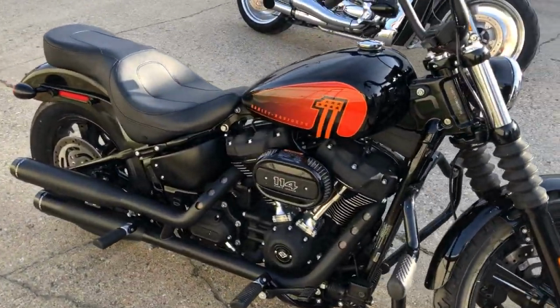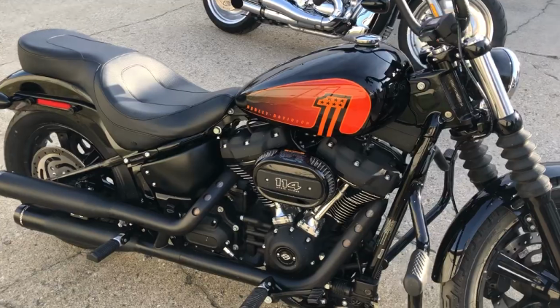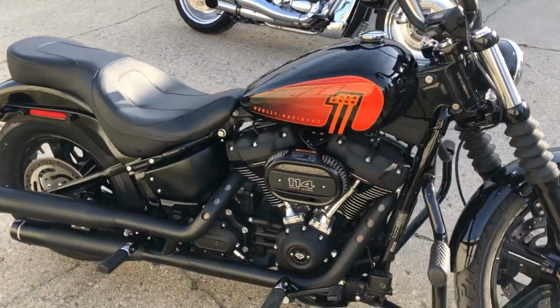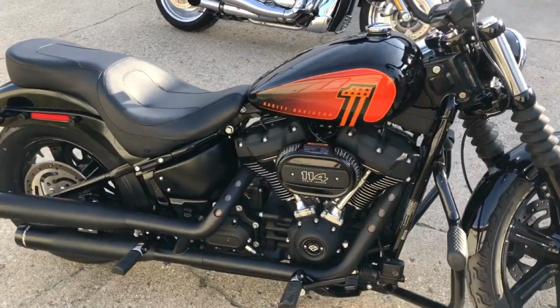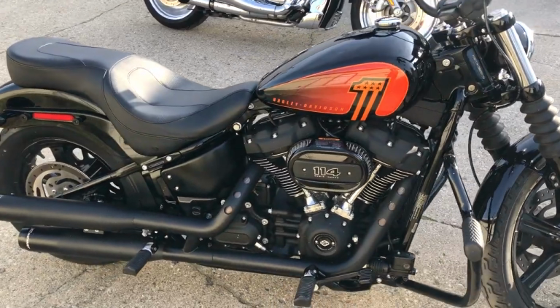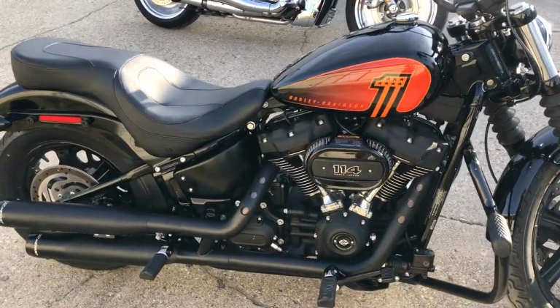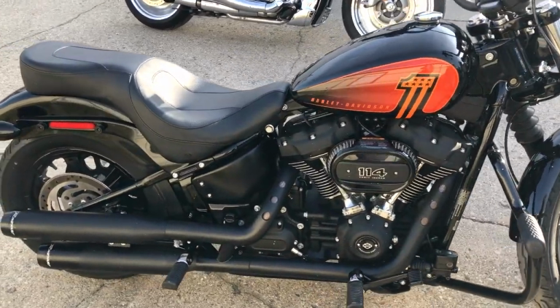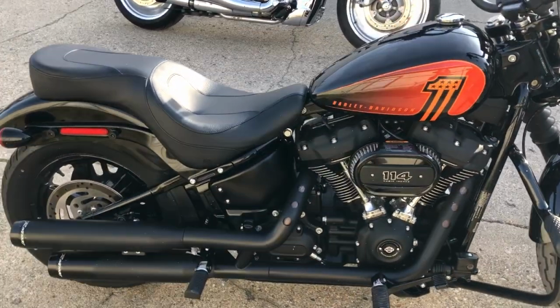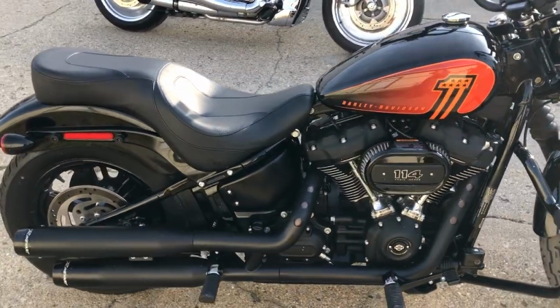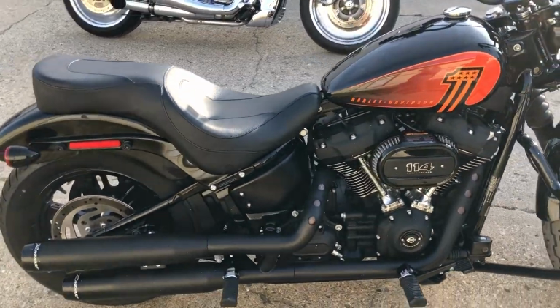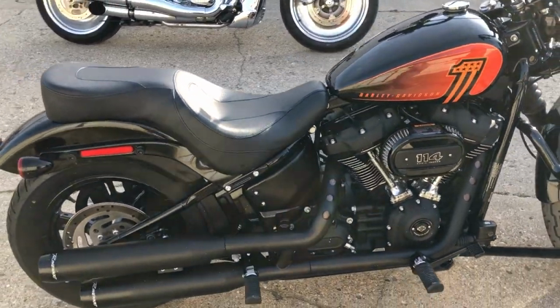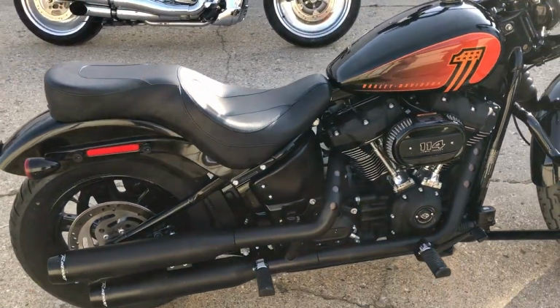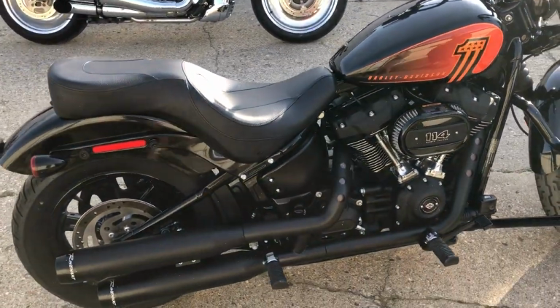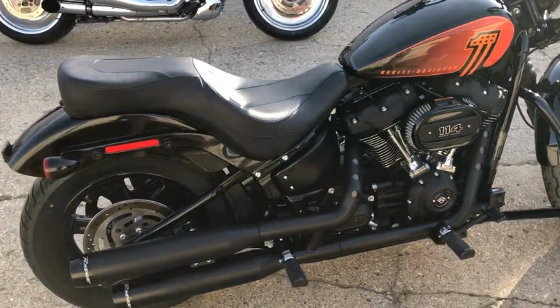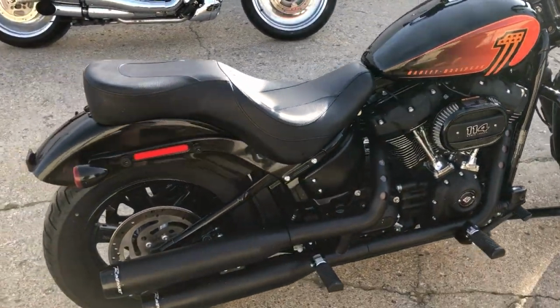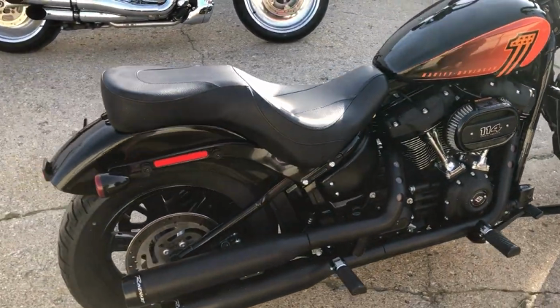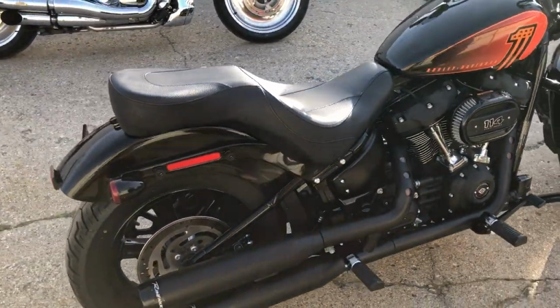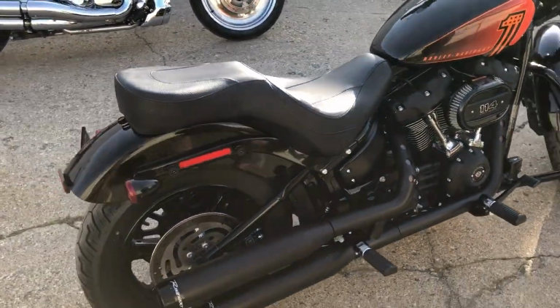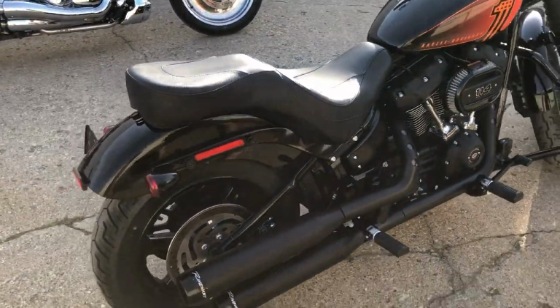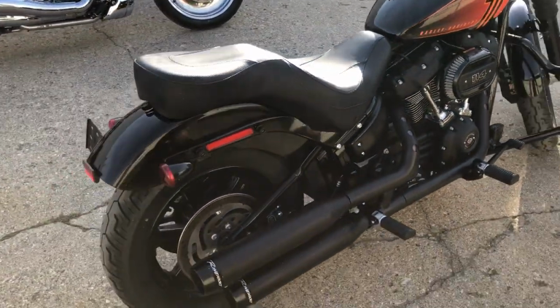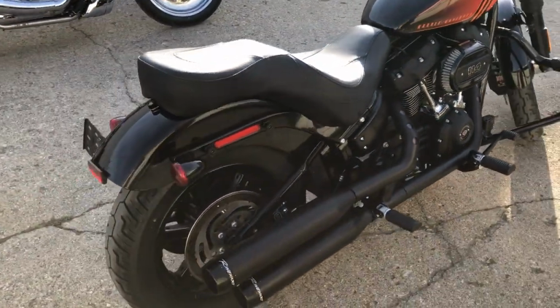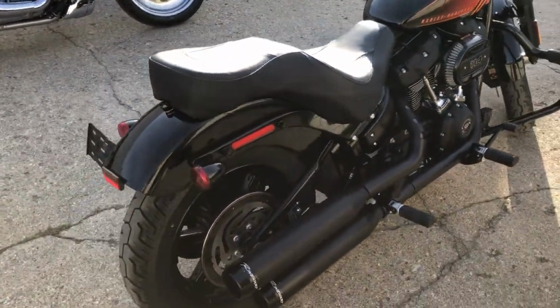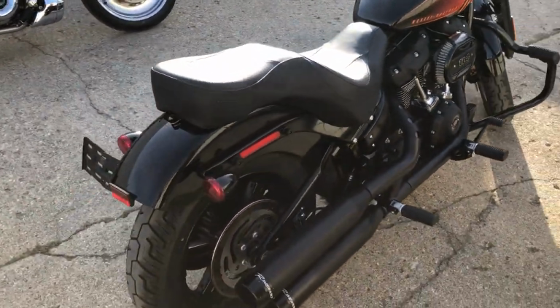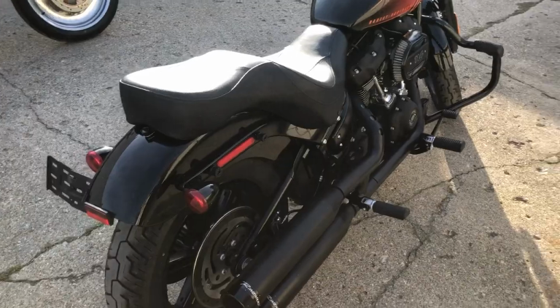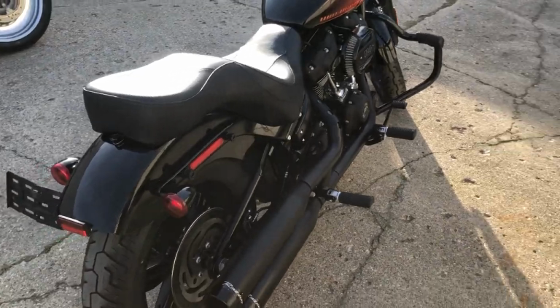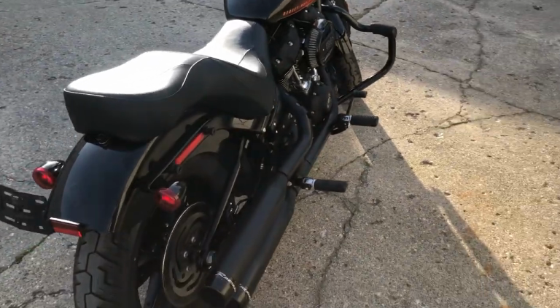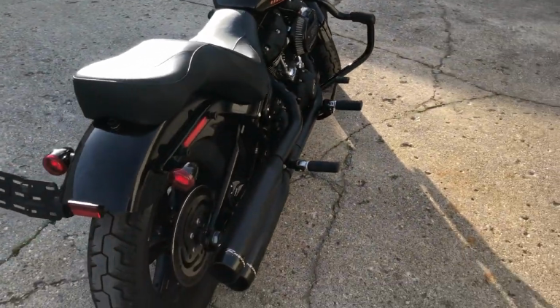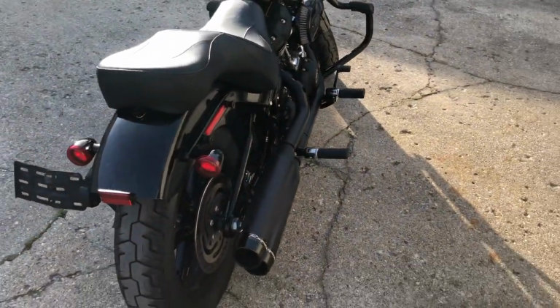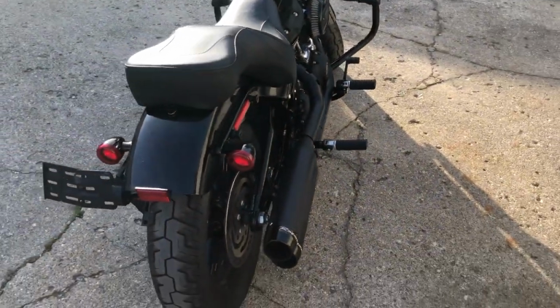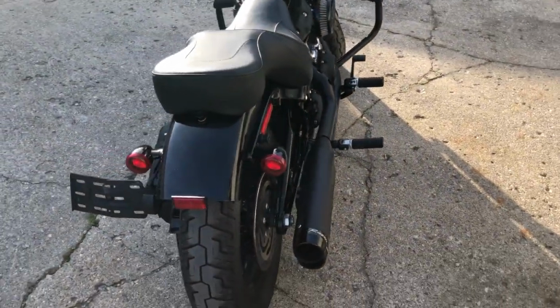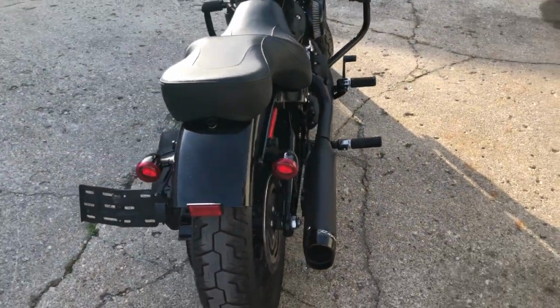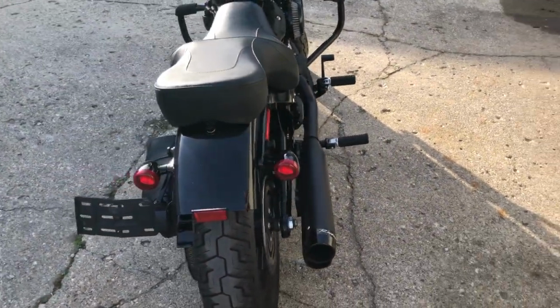We got over $1,500 in extras on this thing. It's got custom engine guards, side saddlebags, and a Reinhardt exhaust that makes this thing sound as cool as it looks.